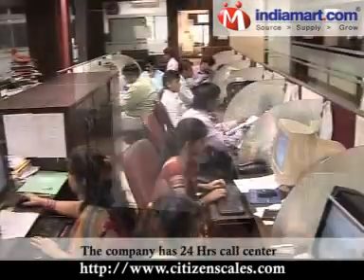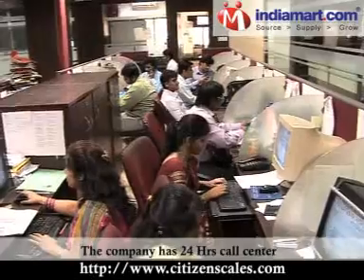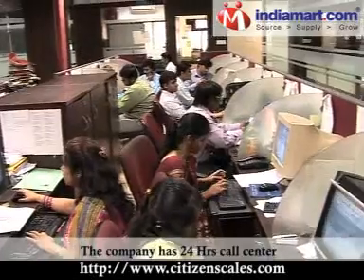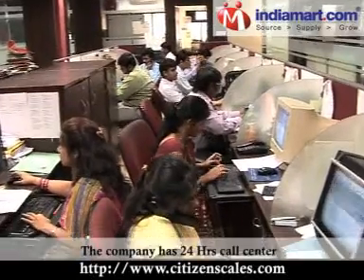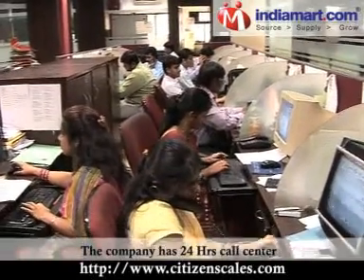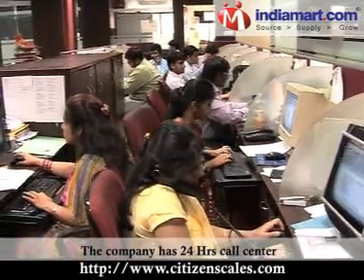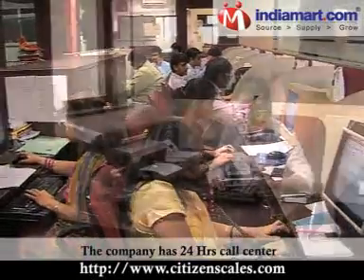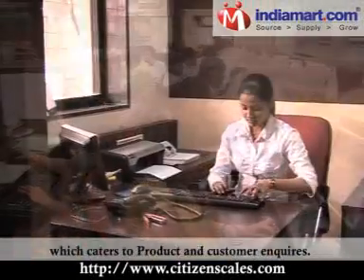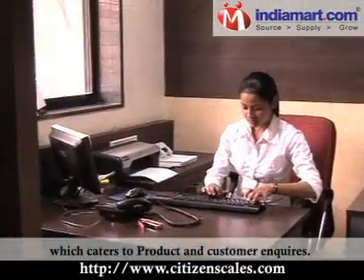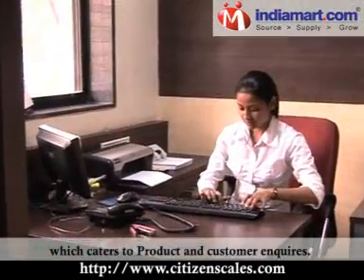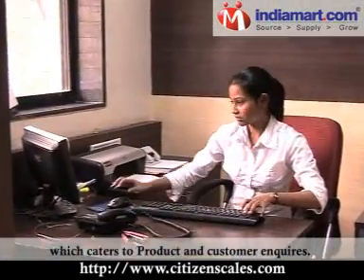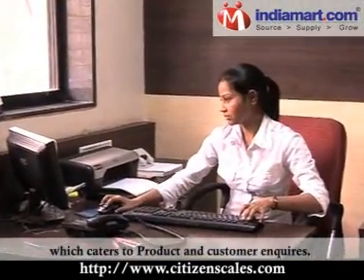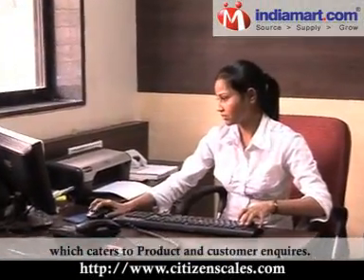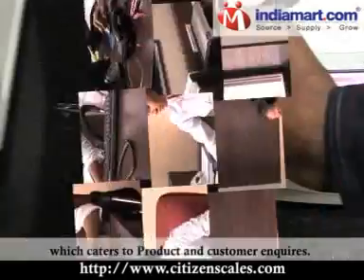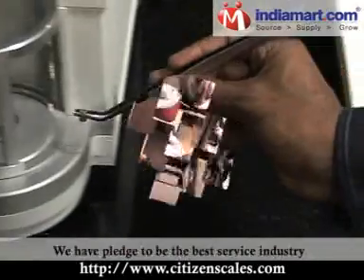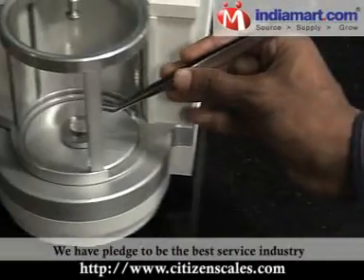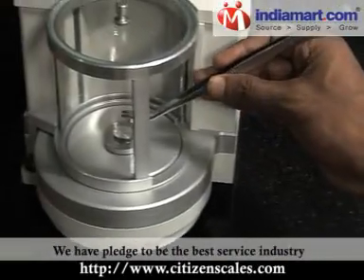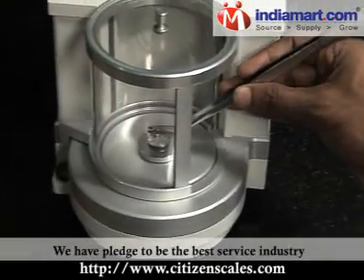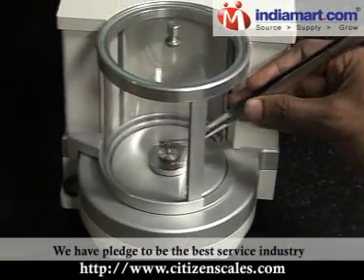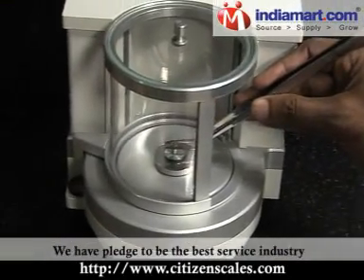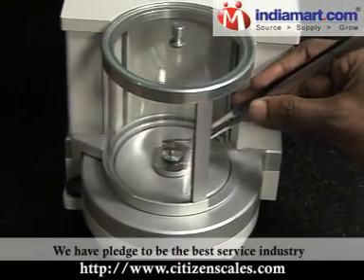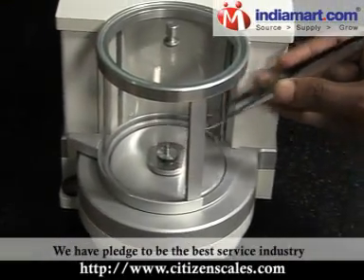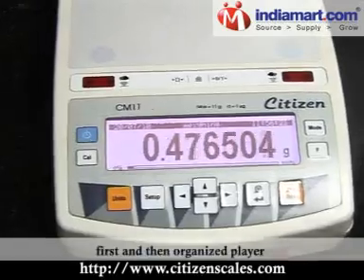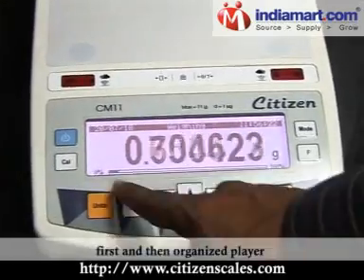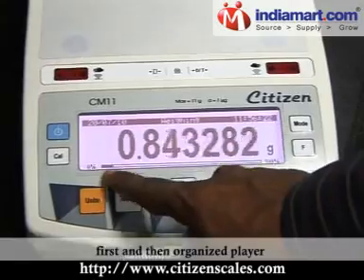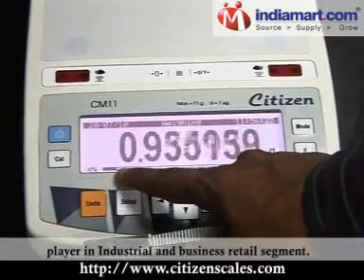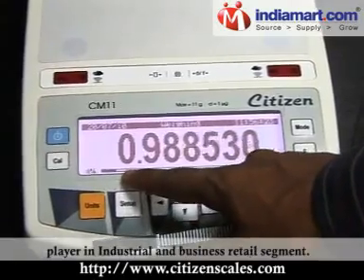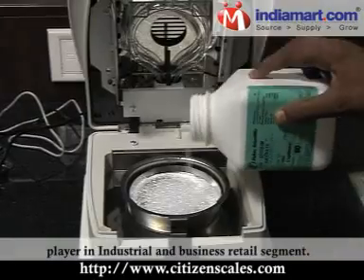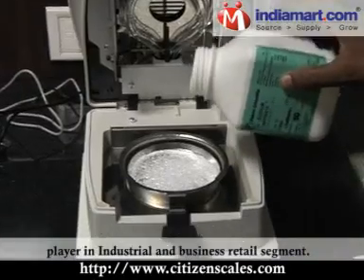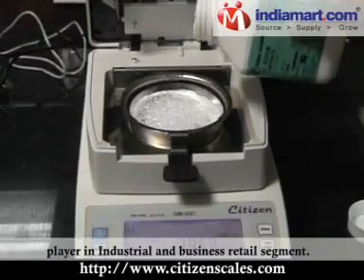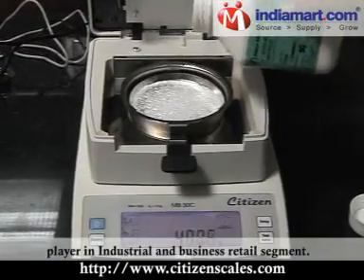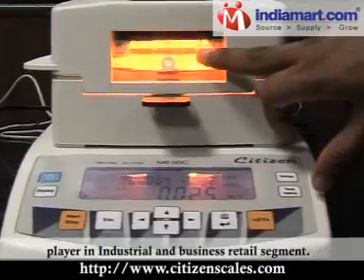The company has a 24-hour call center which caters to product and customer inquiries. We have pledged to be the best service industry first and then organised player in the industrial and business retail segment.